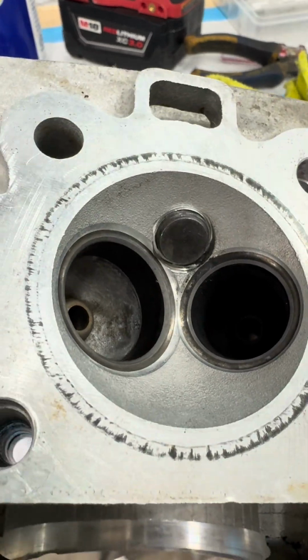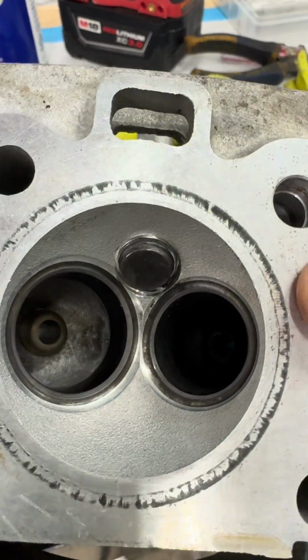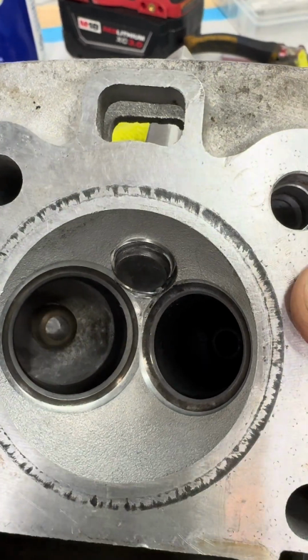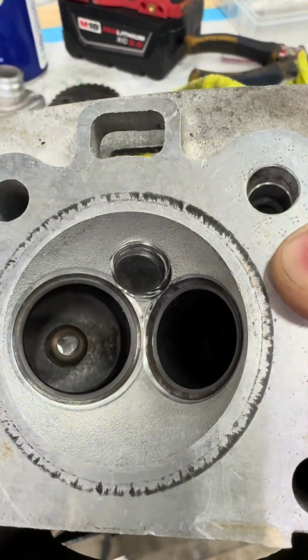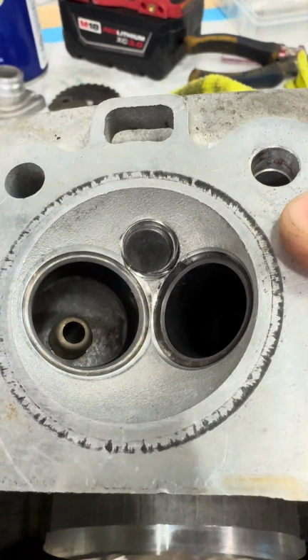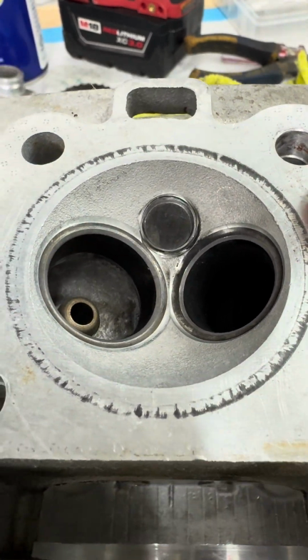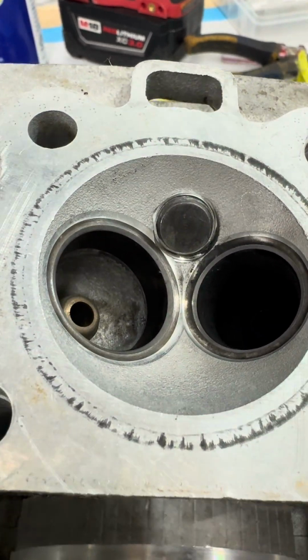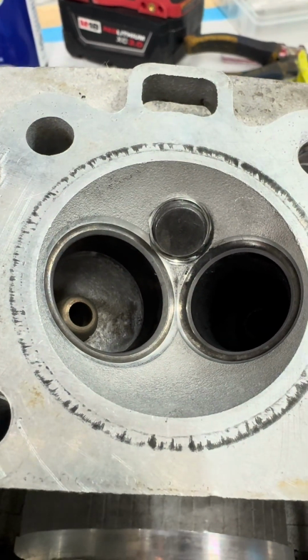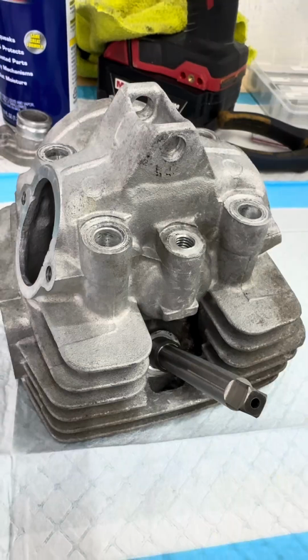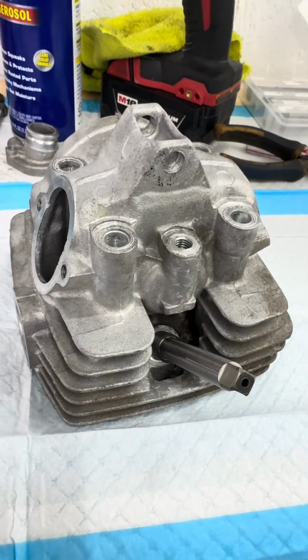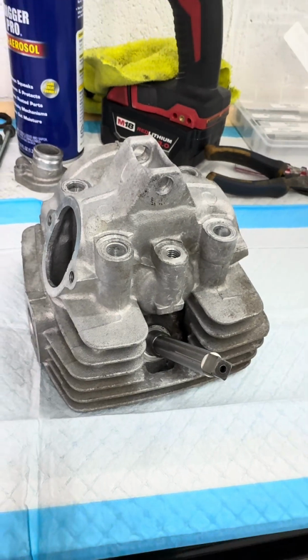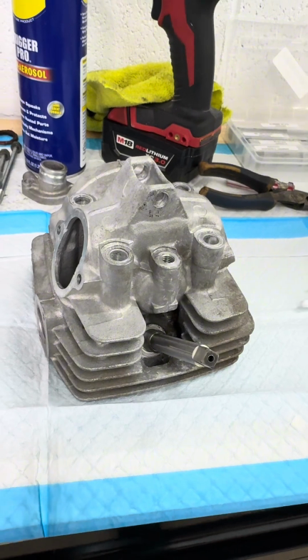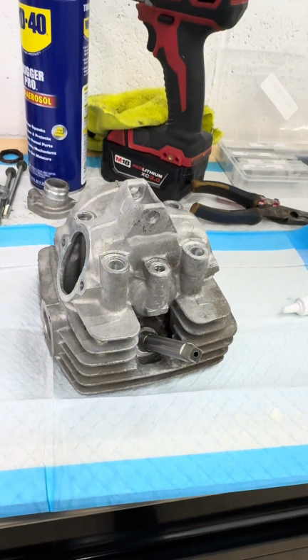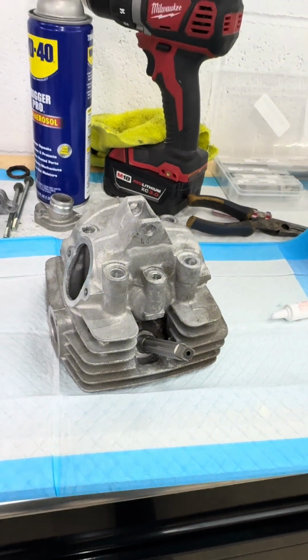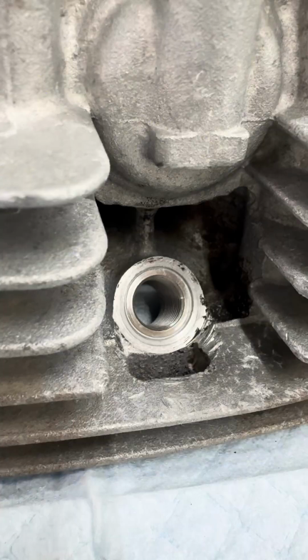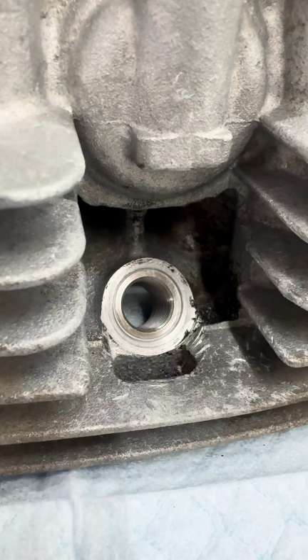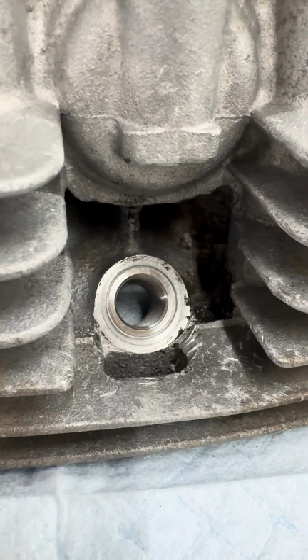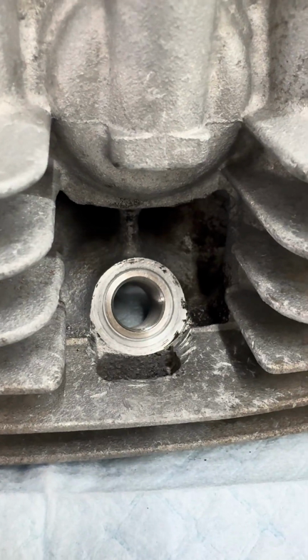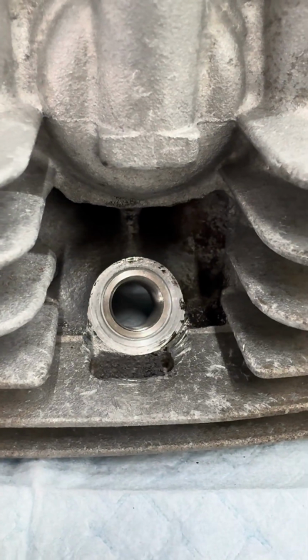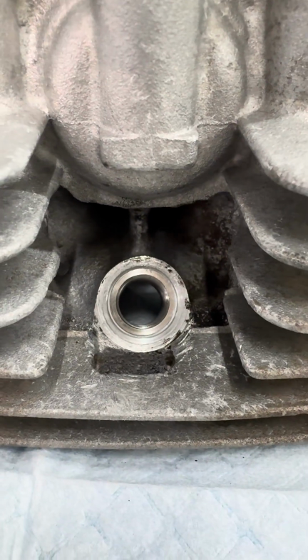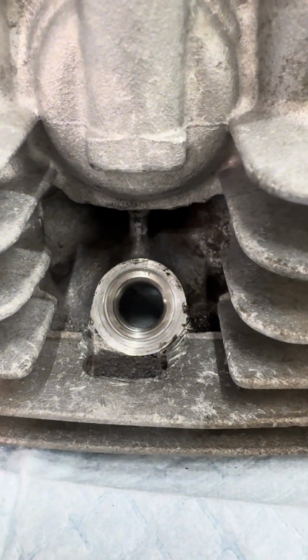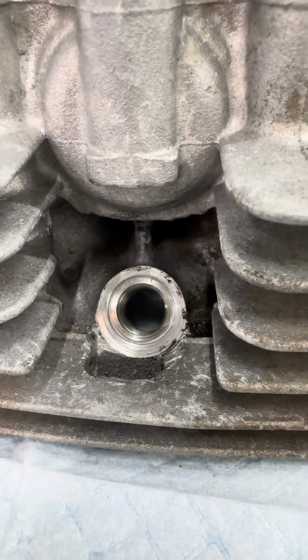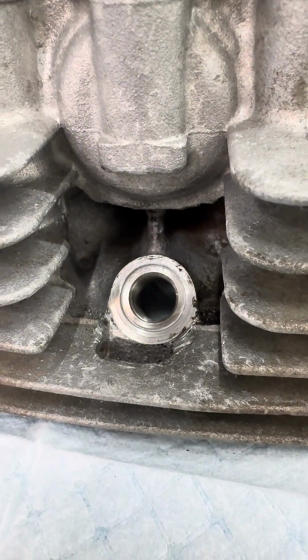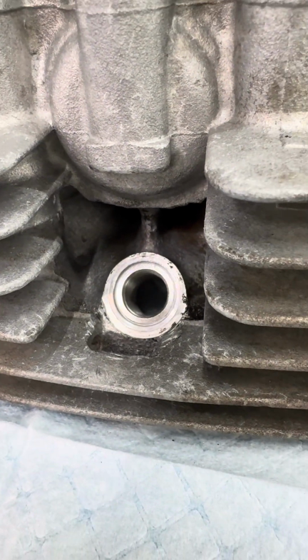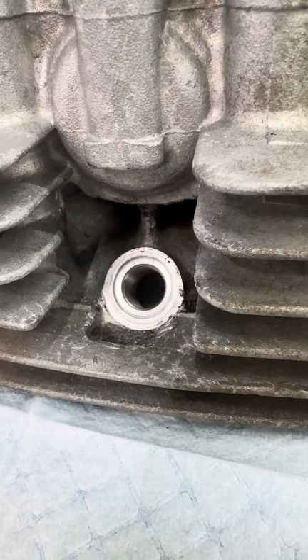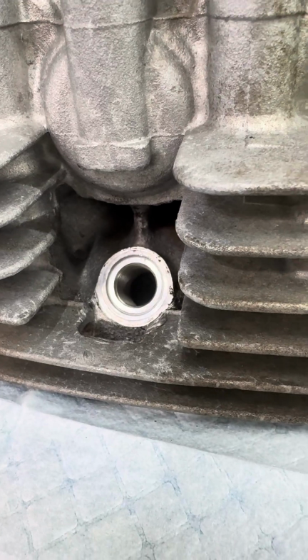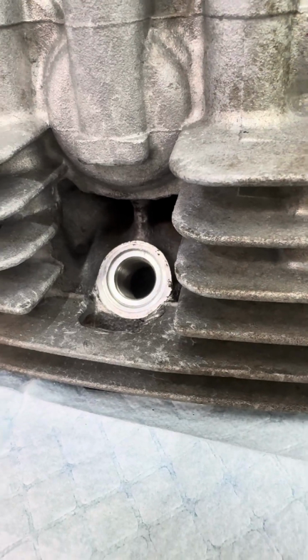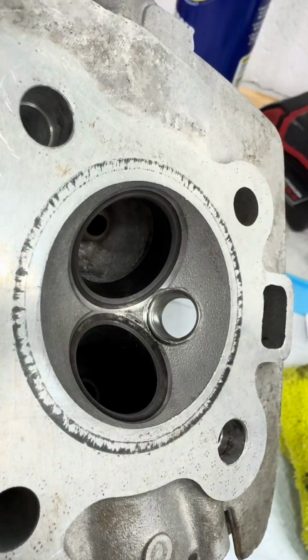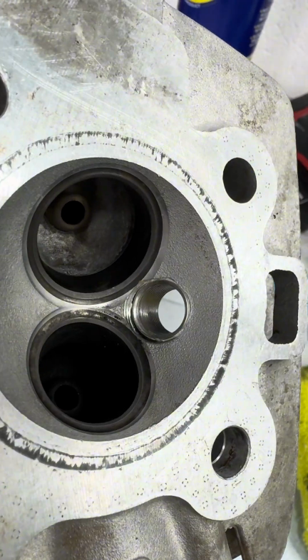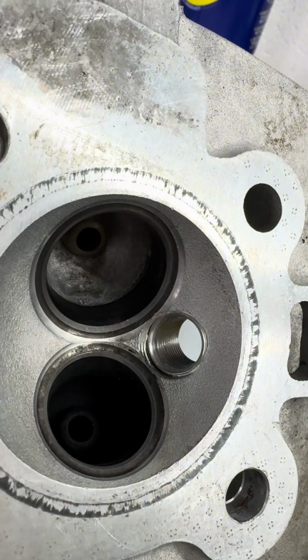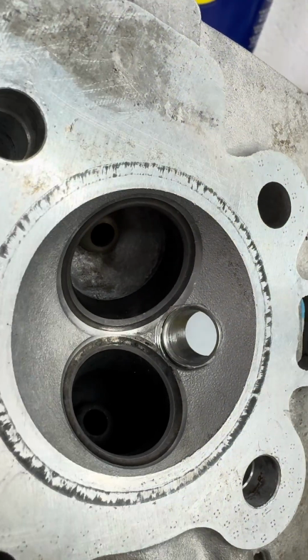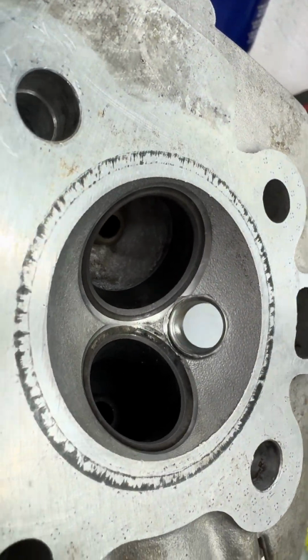I installed the insert with the provided tool and left the tool installed to give the sealant some time to cure before trying to remove it. With the insert in place and the tool removed, it actually looks pretty good — the sealant seemed to do a pretty good job of holding that insert in place.